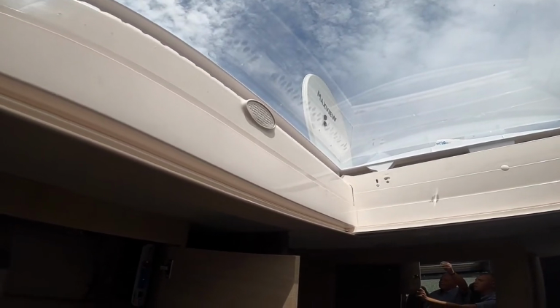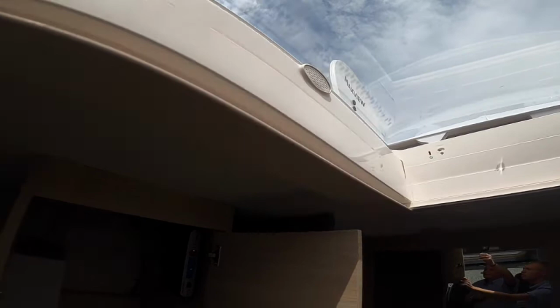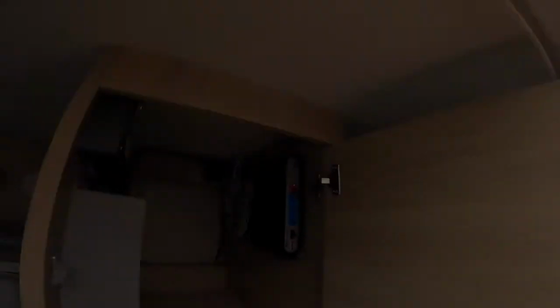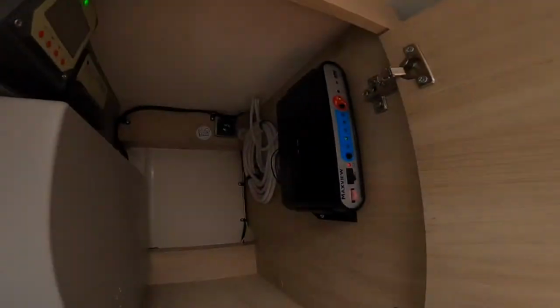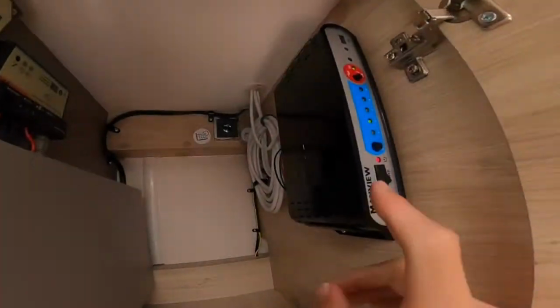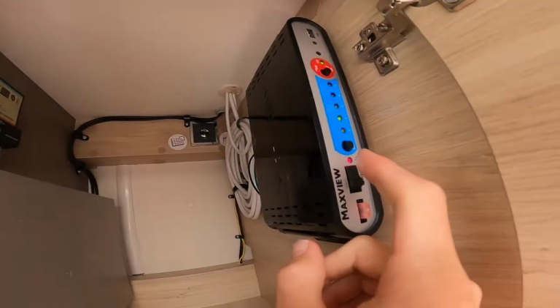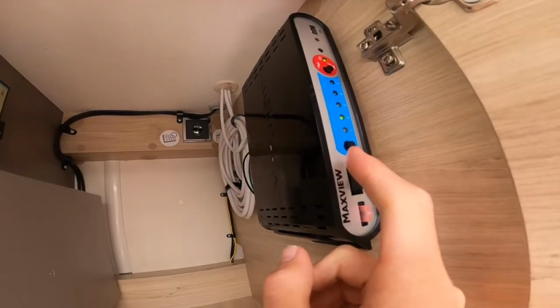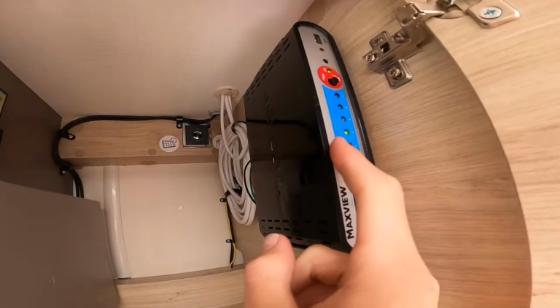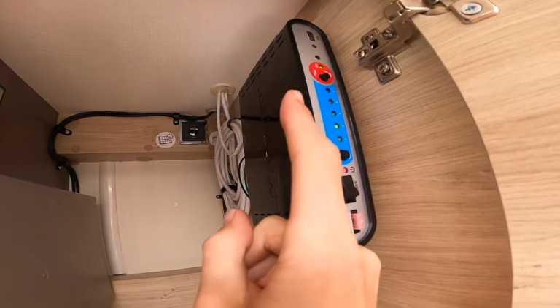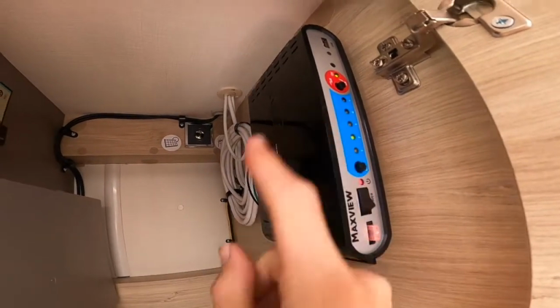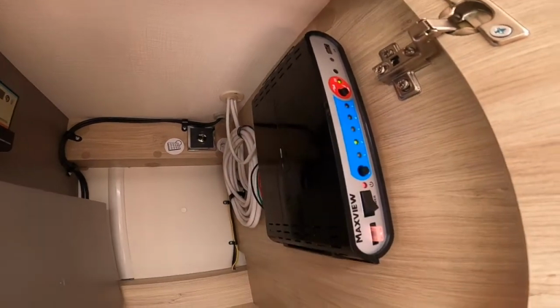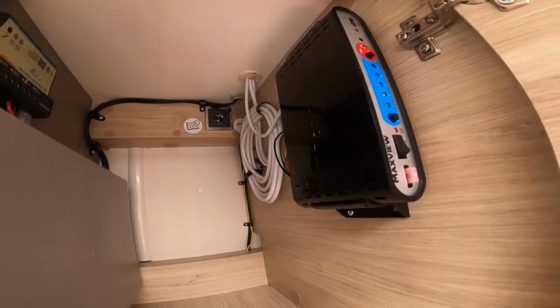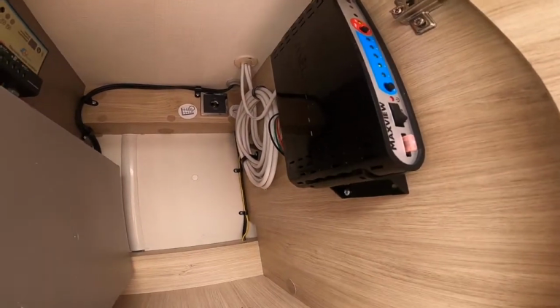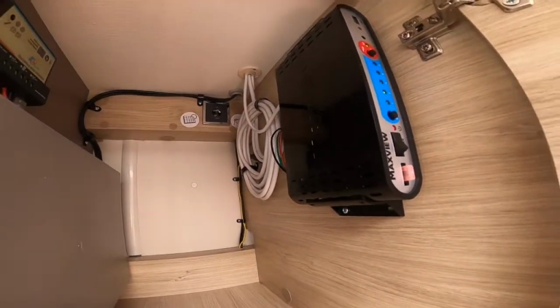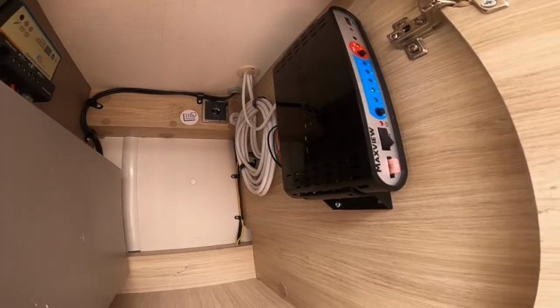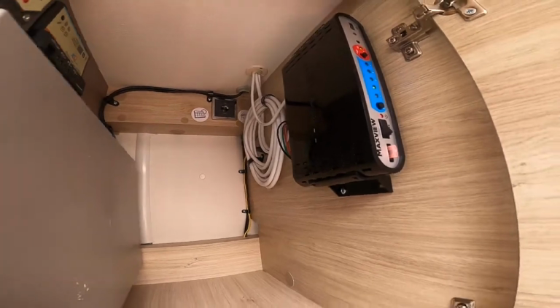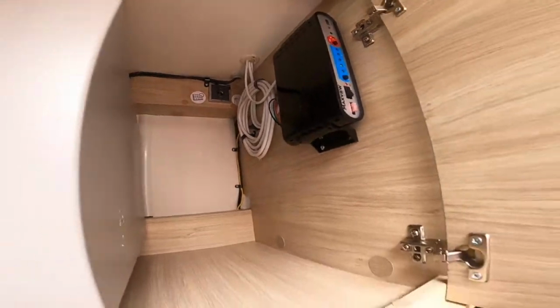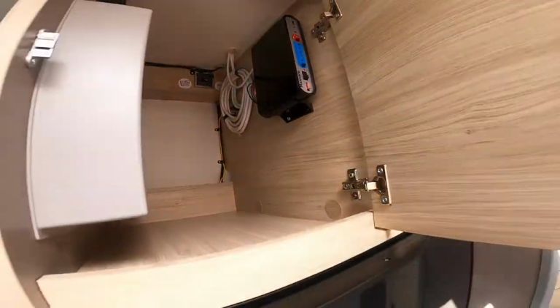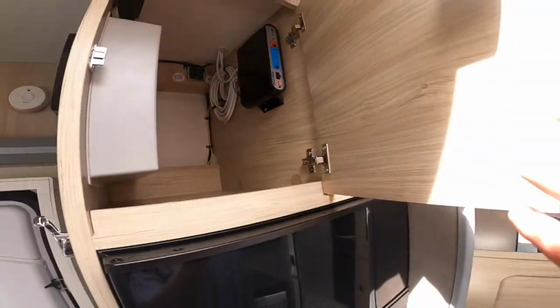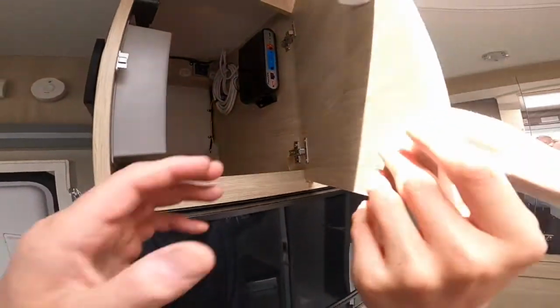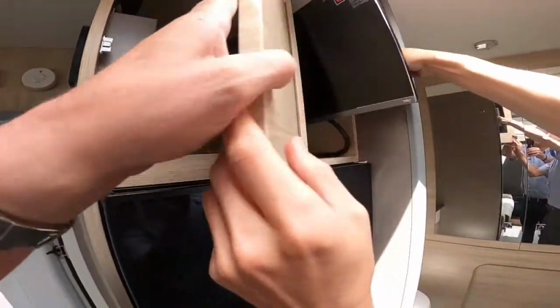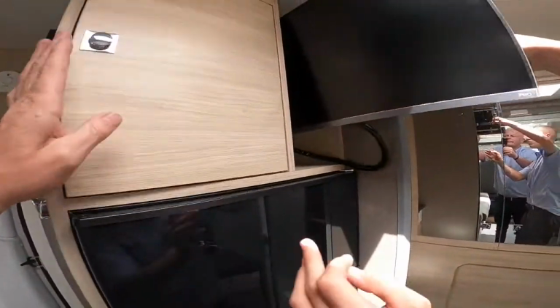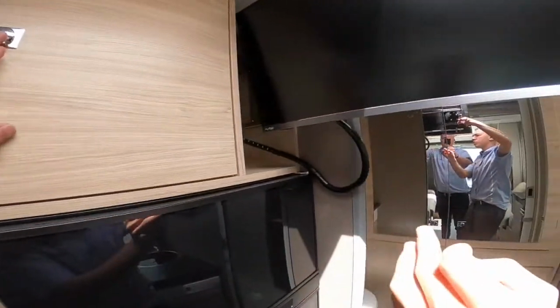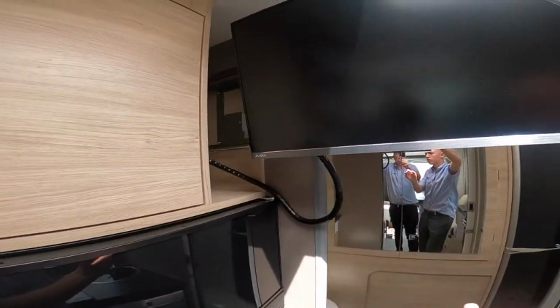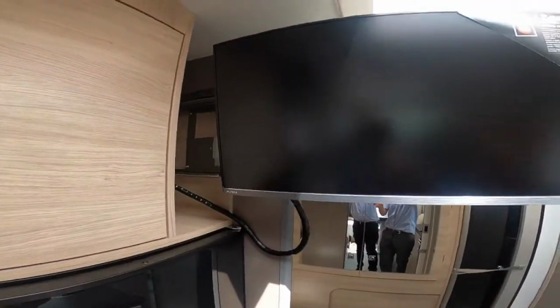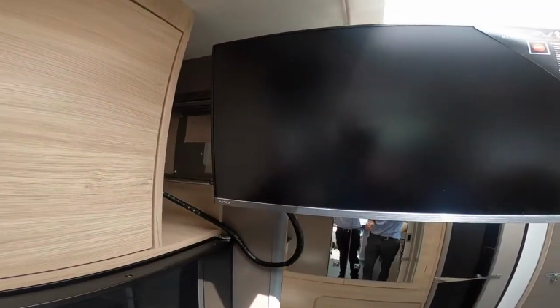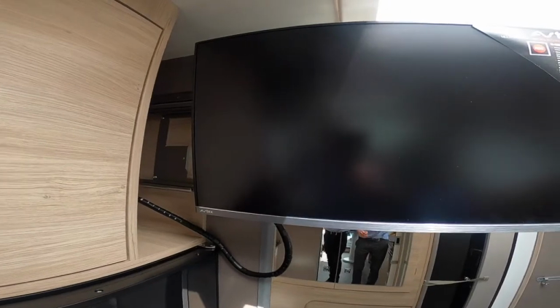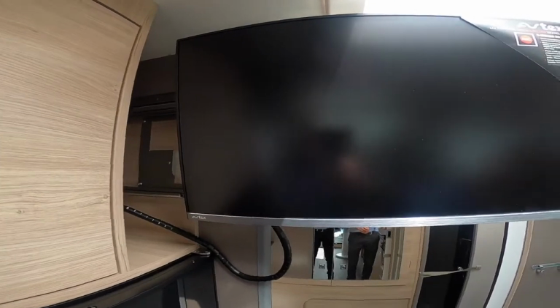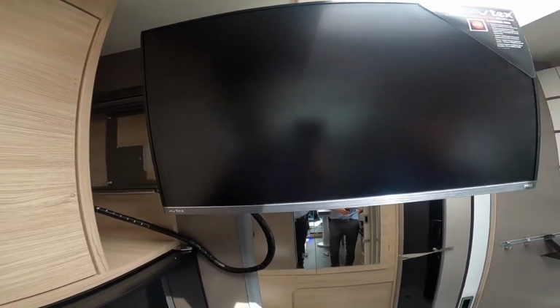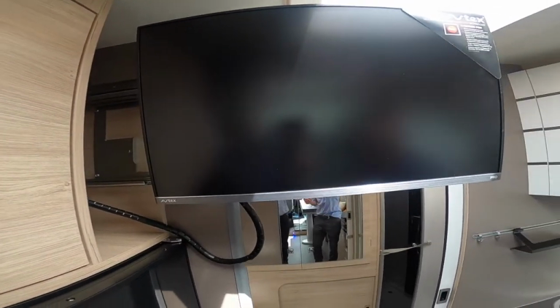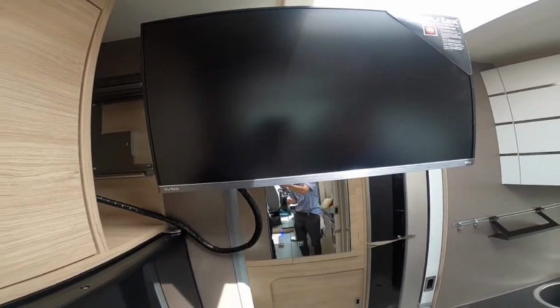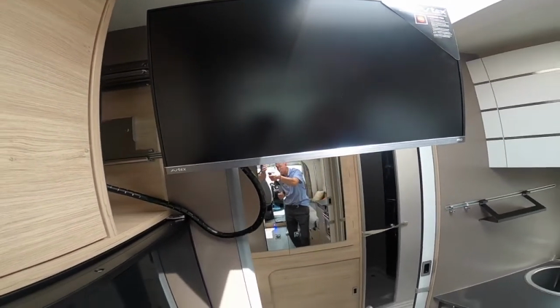When it locks on, you'll get green lights which are static instead of flashing. Then you'll be able to pull your telly out from behind — on this model the telly is stored away at the back. Turn your TV on.